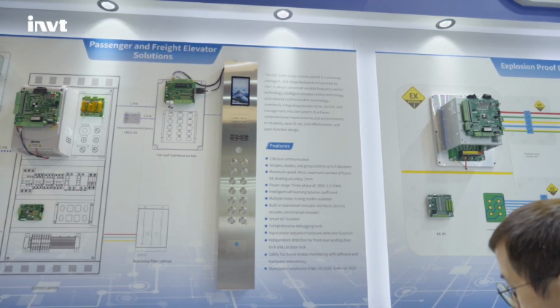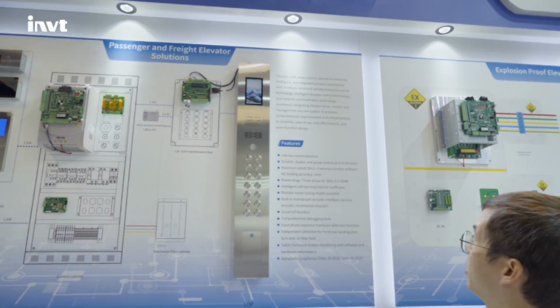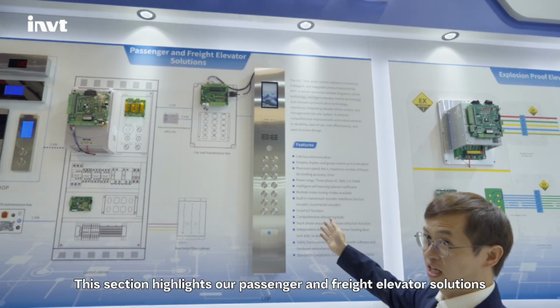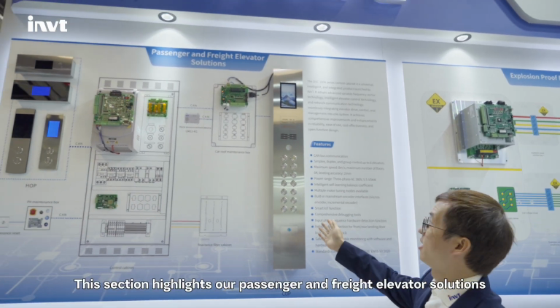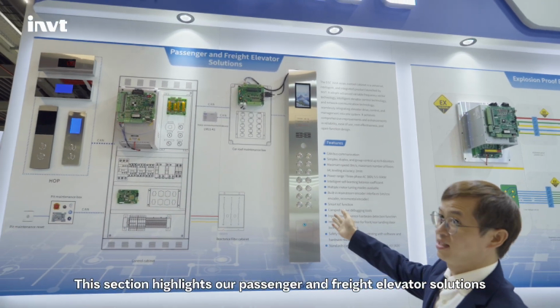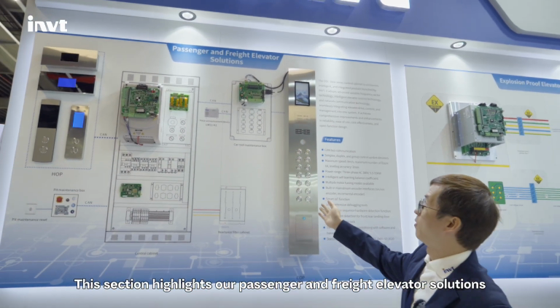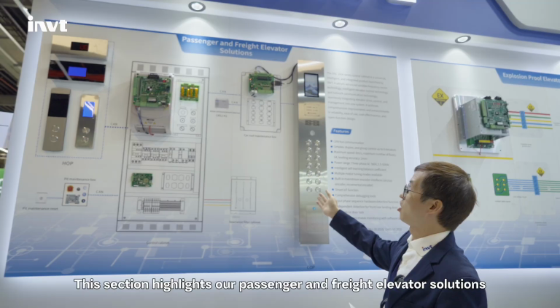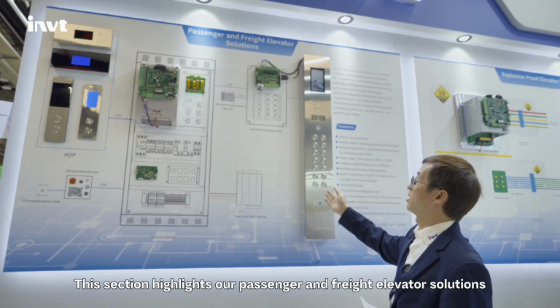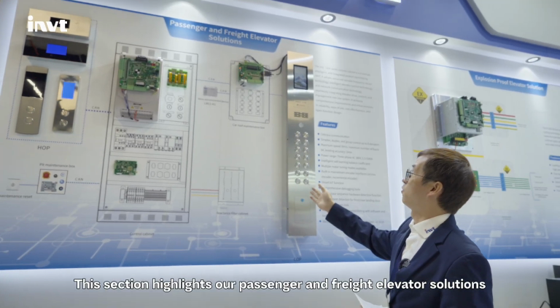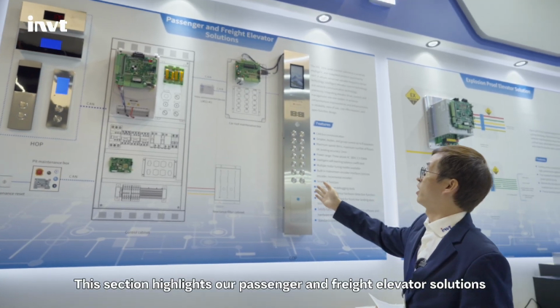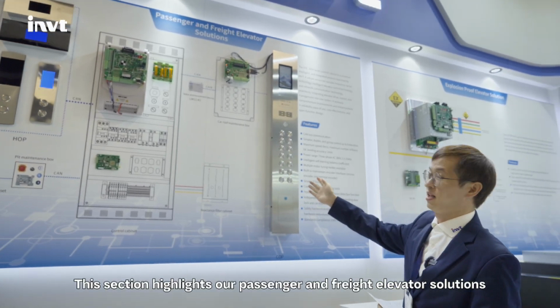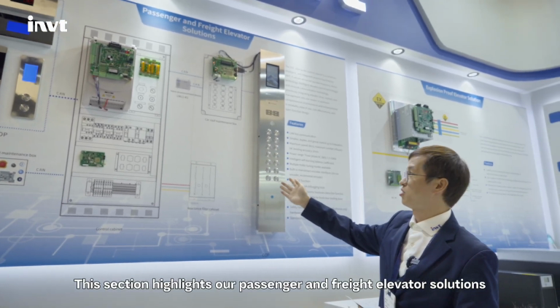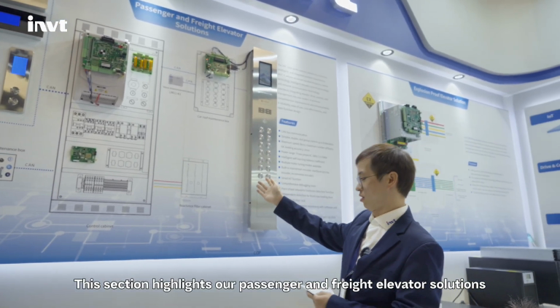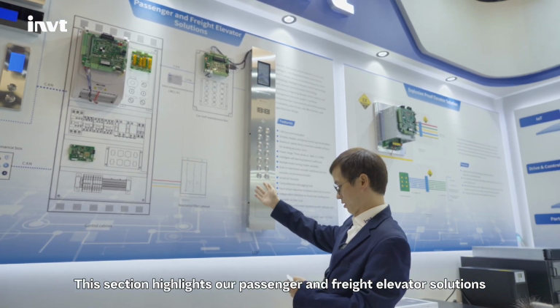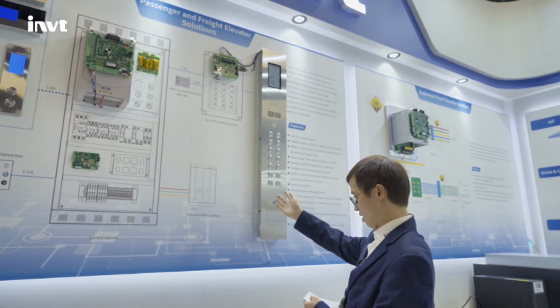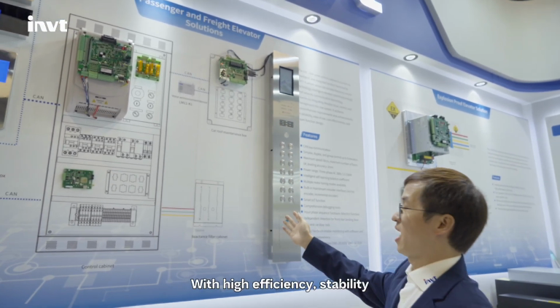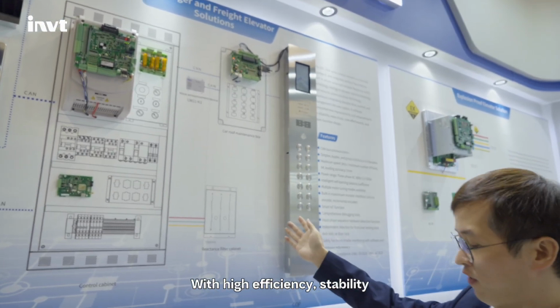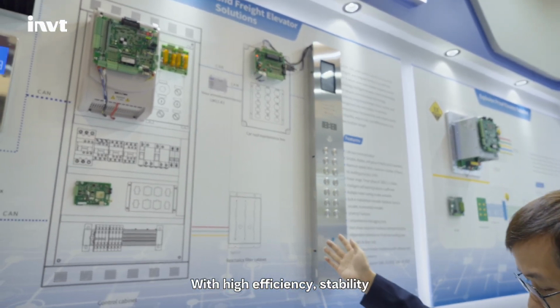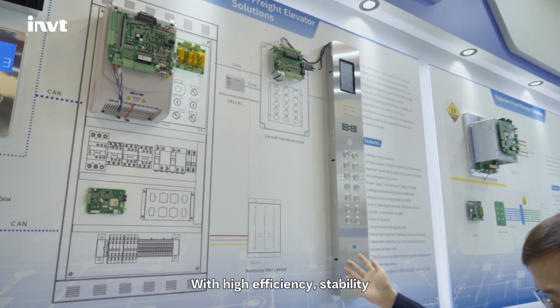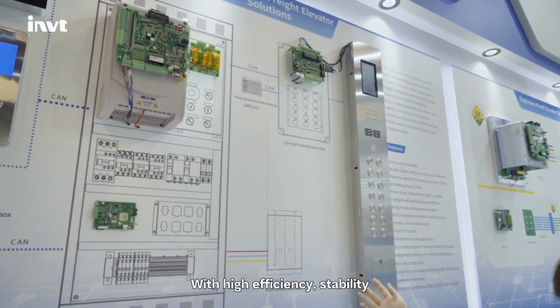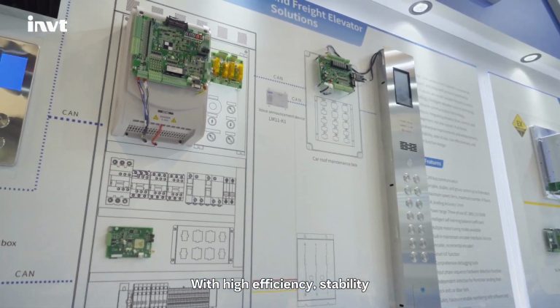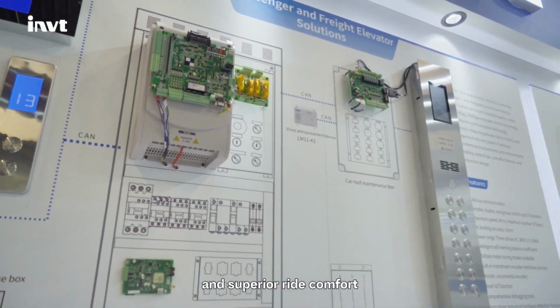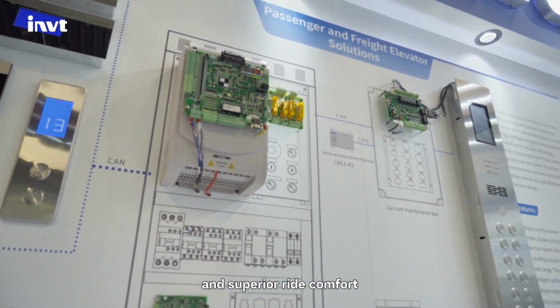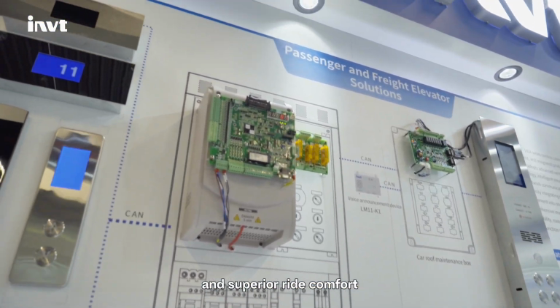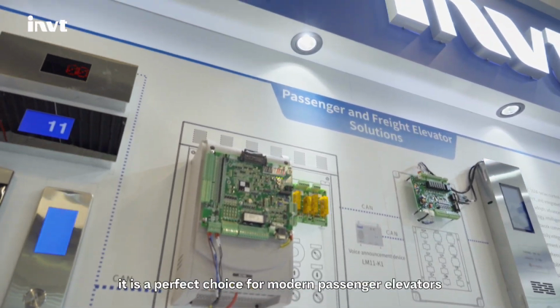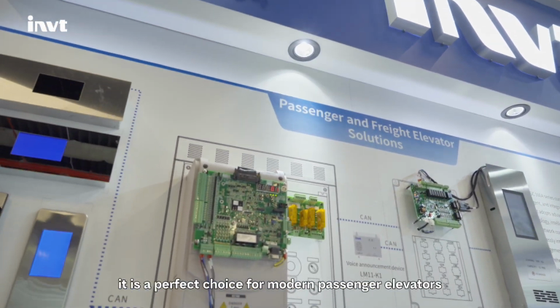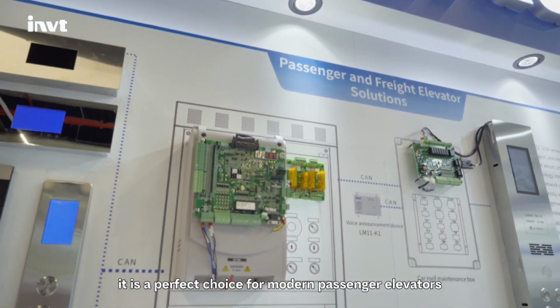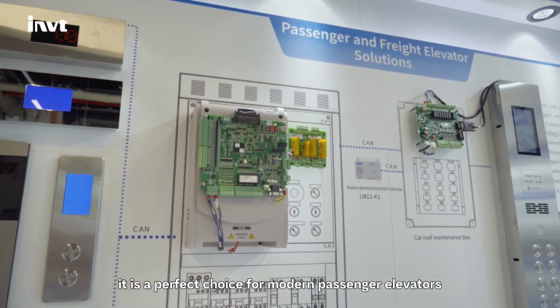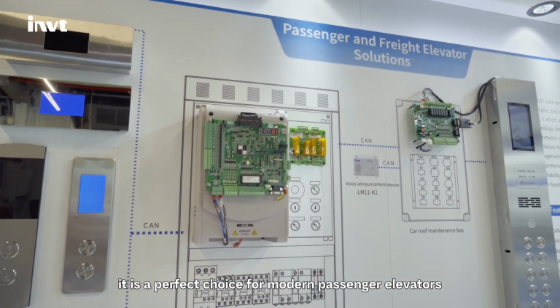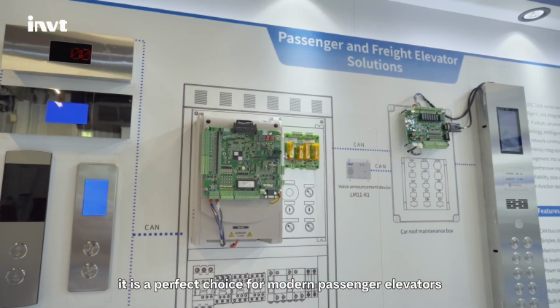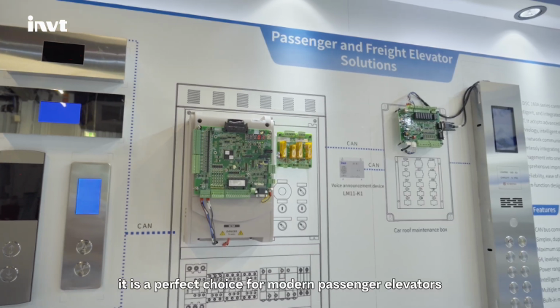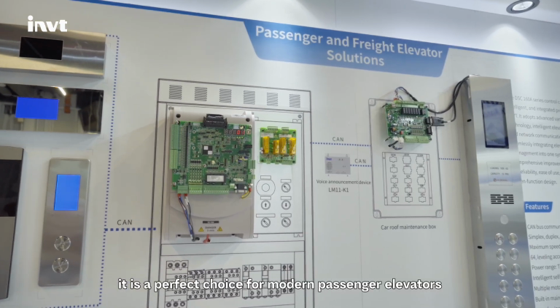This section highlights our passenger and freight elevator solutions. With high efficiency, stability, and superior ride comfort, it is an appropriate choice for modern passenger elevators.